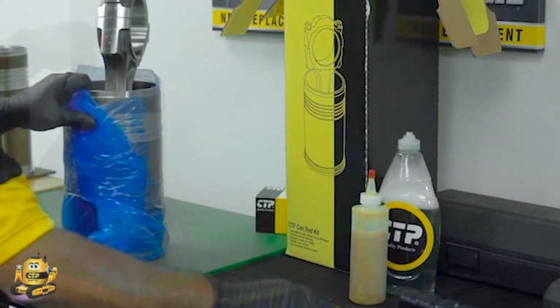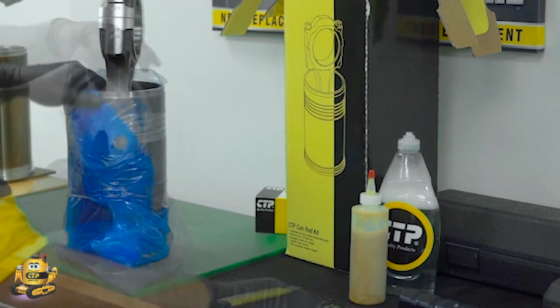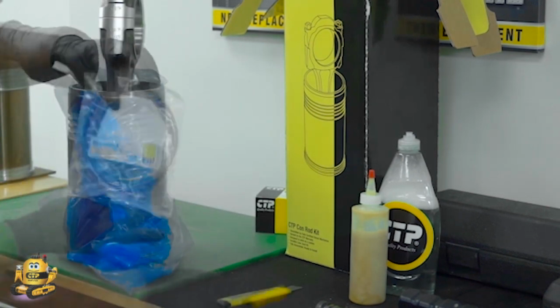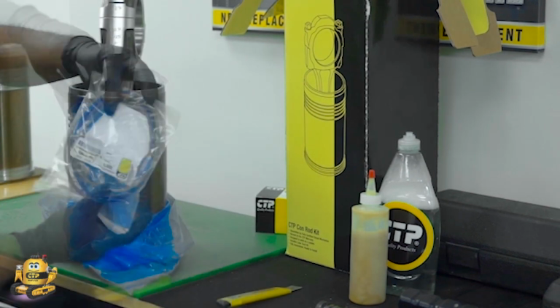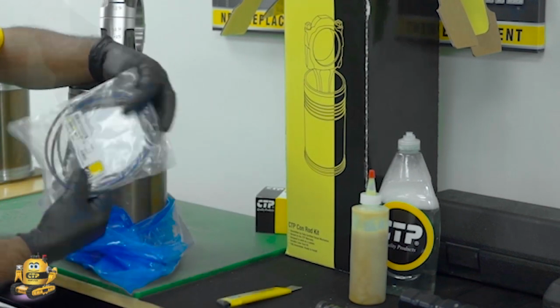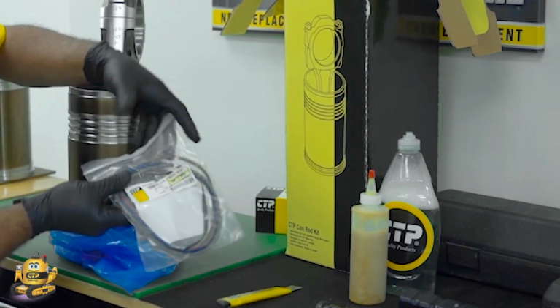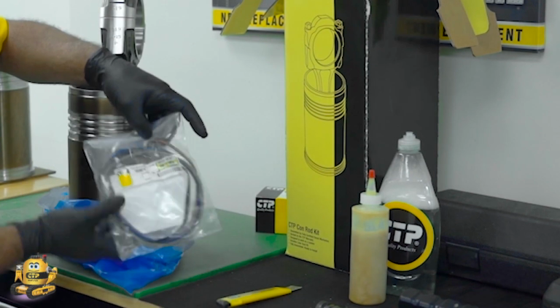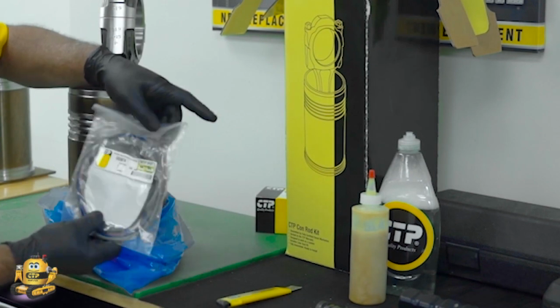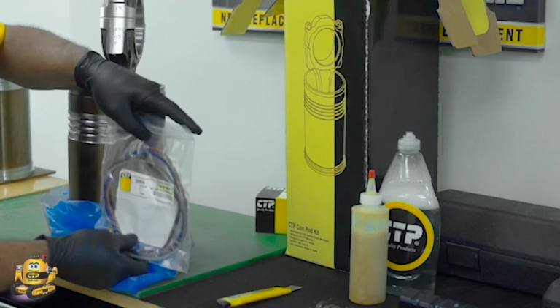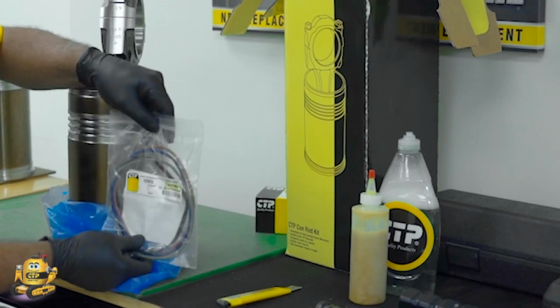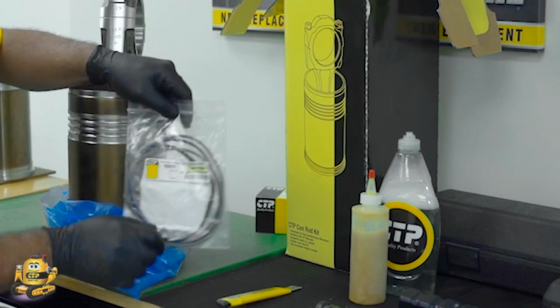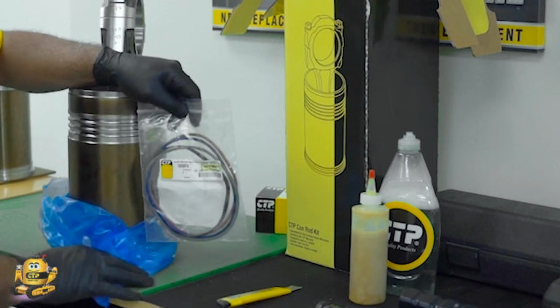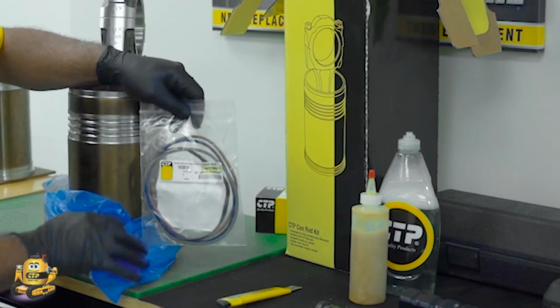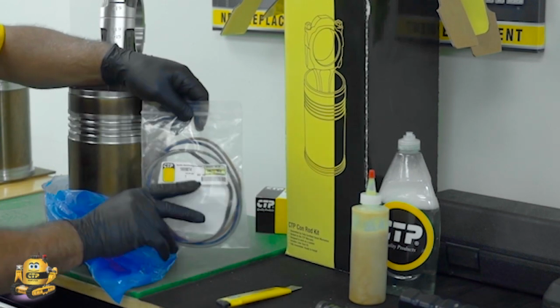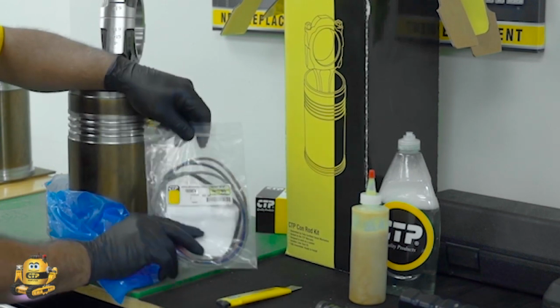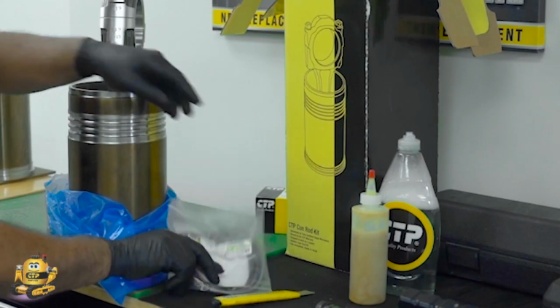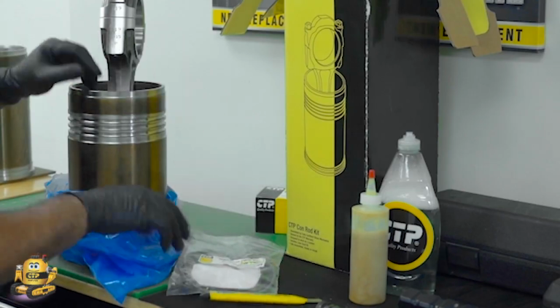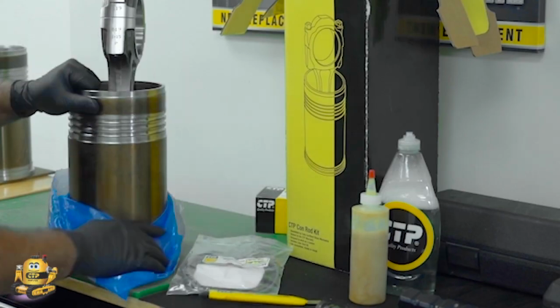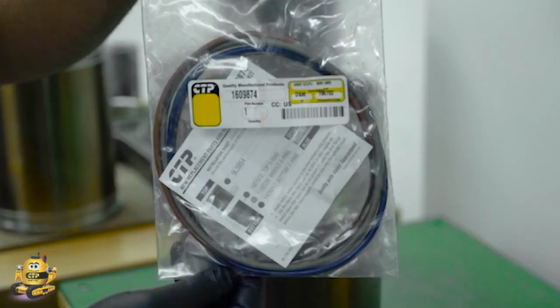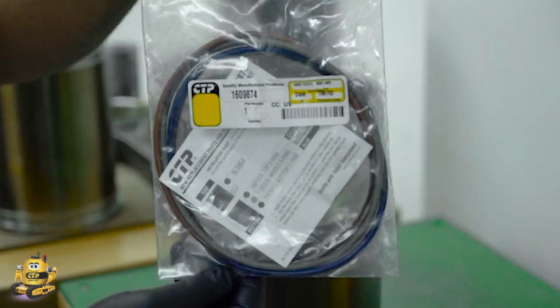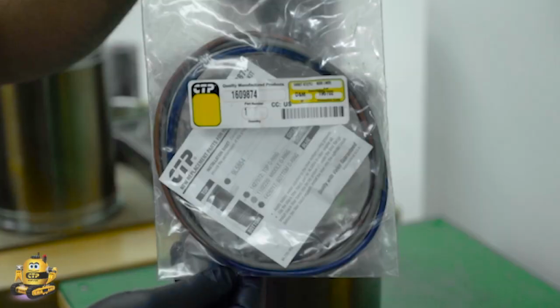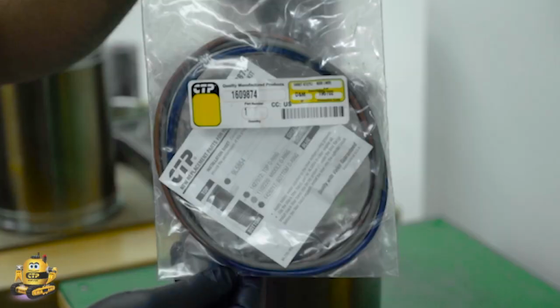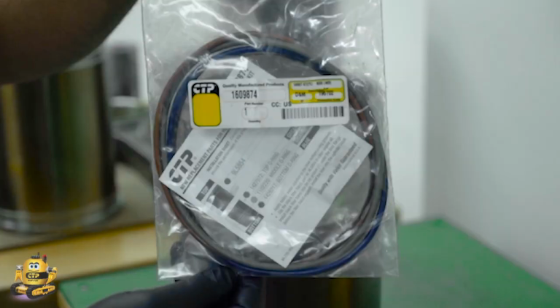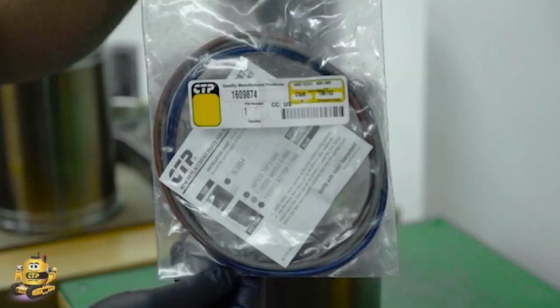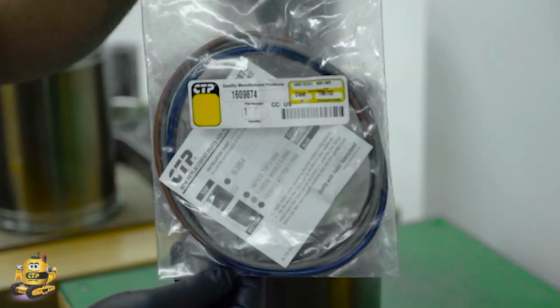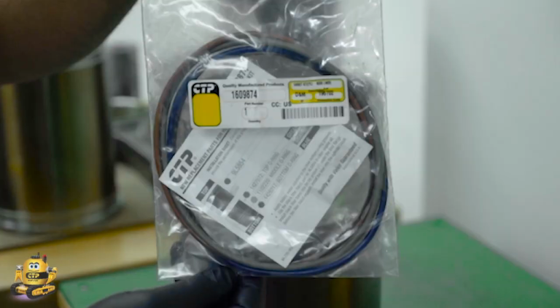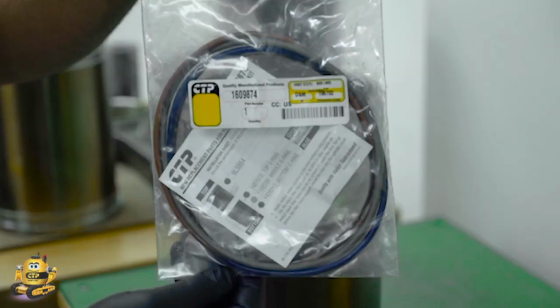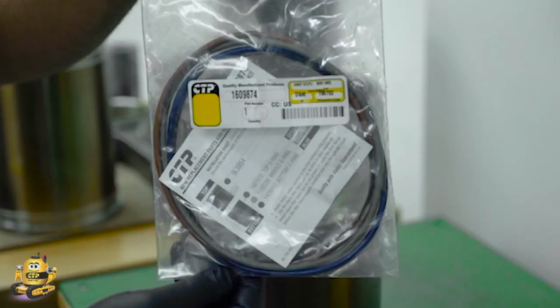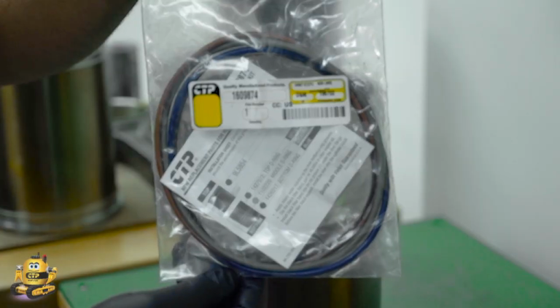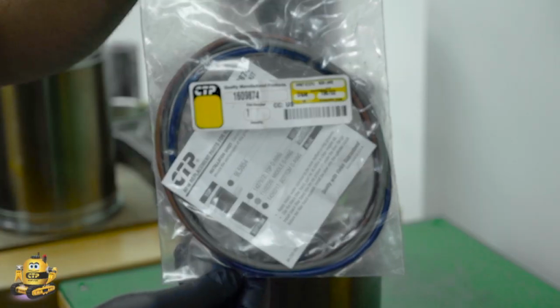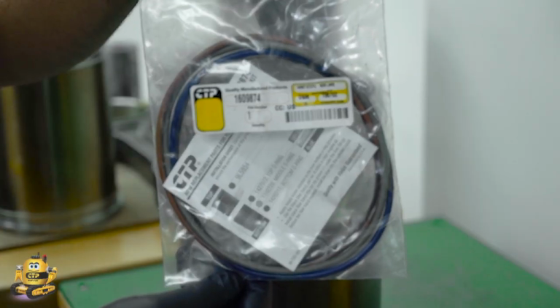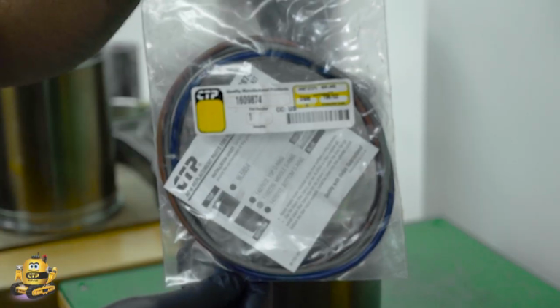The technician removes all the parts included in the kit, carefully laying them out, ensuring that the parts are complete, clean, and ready for assembly.